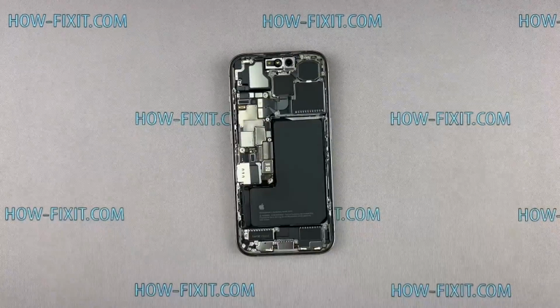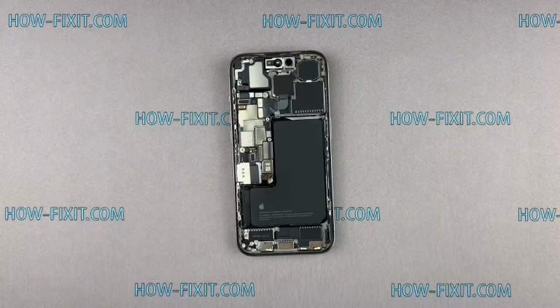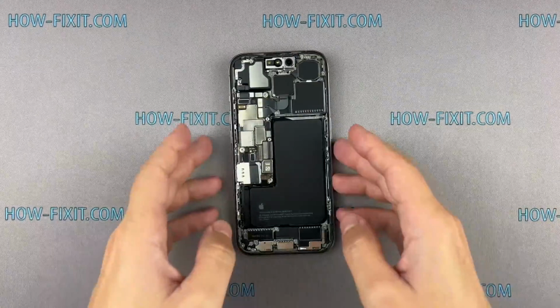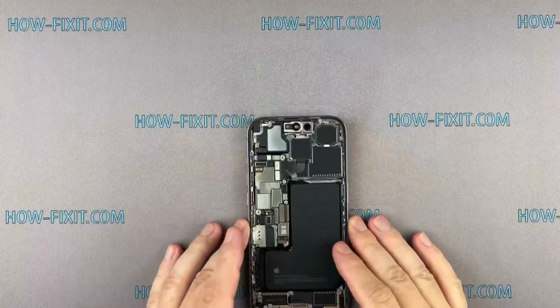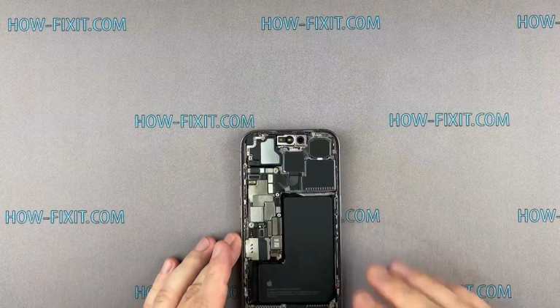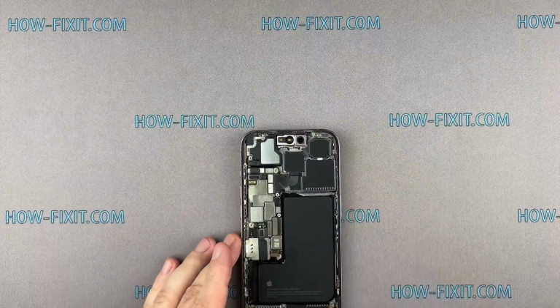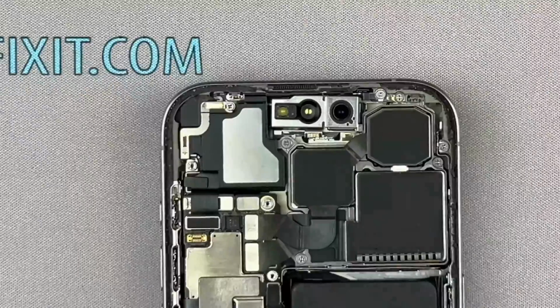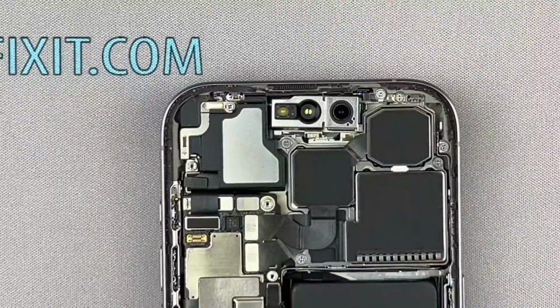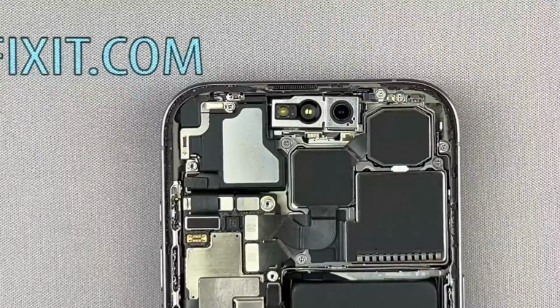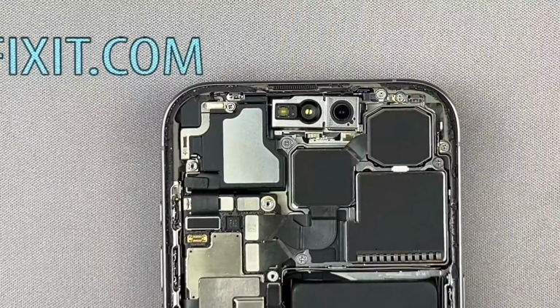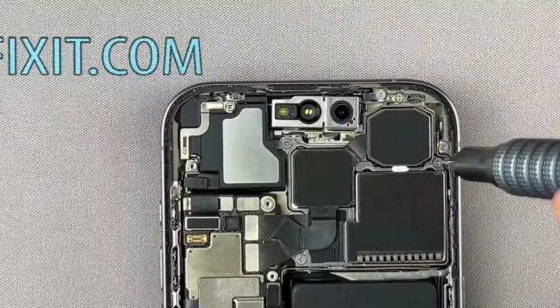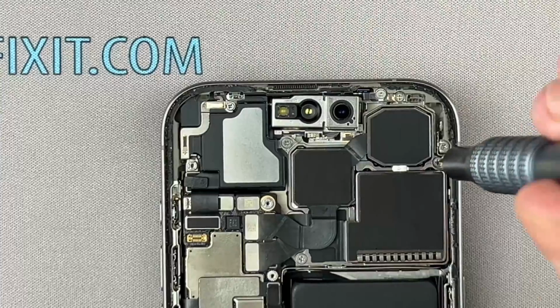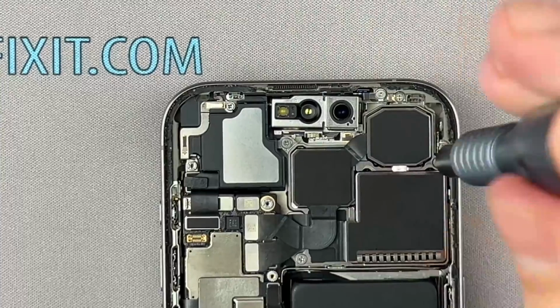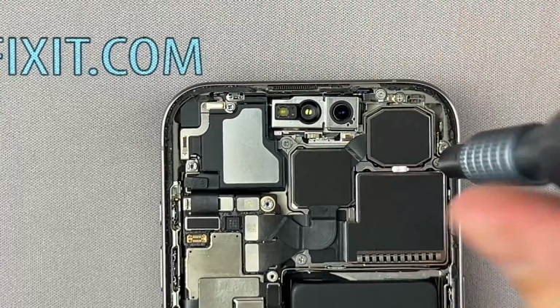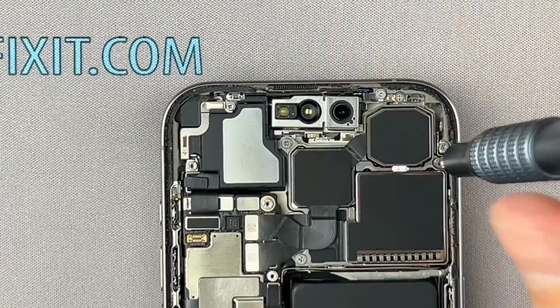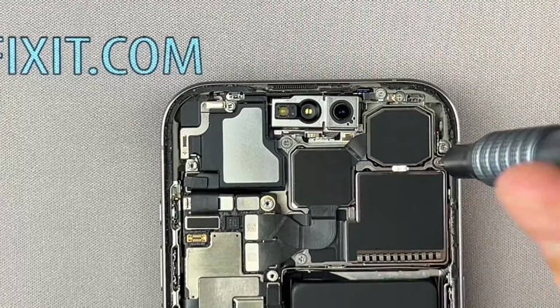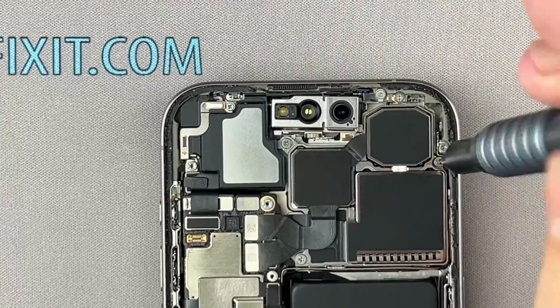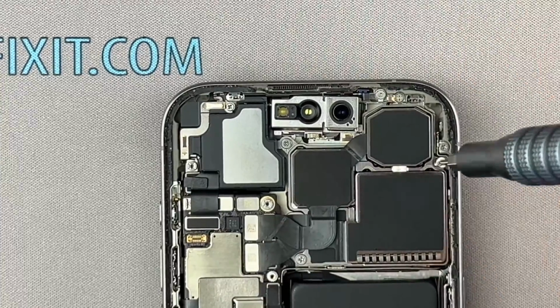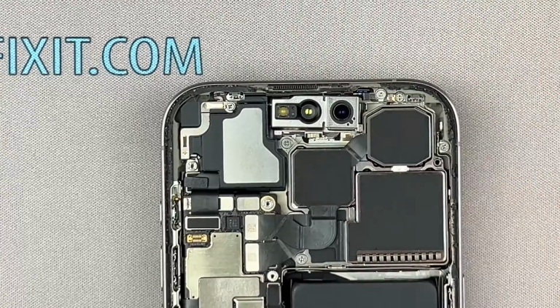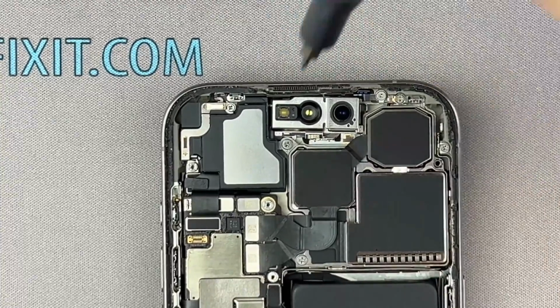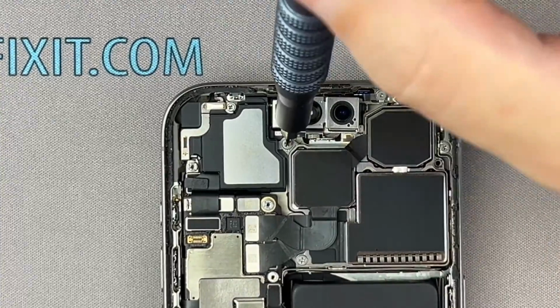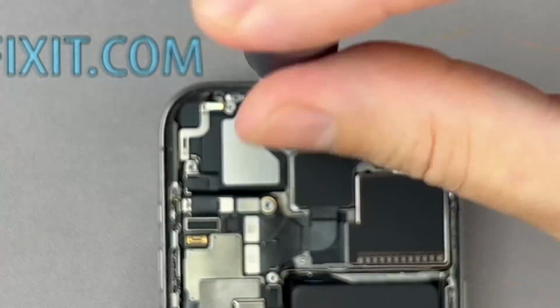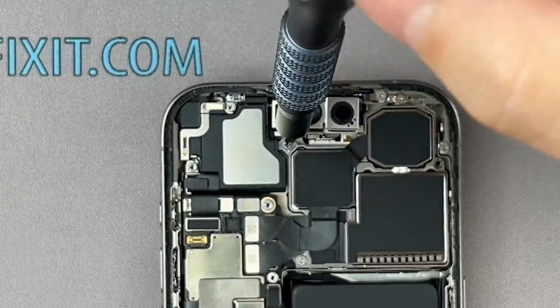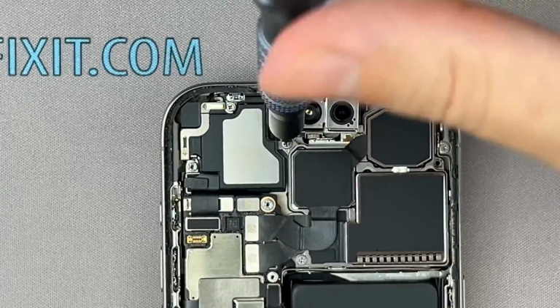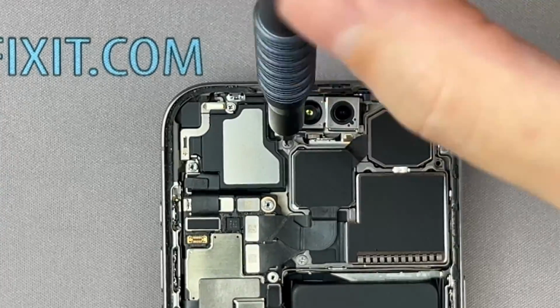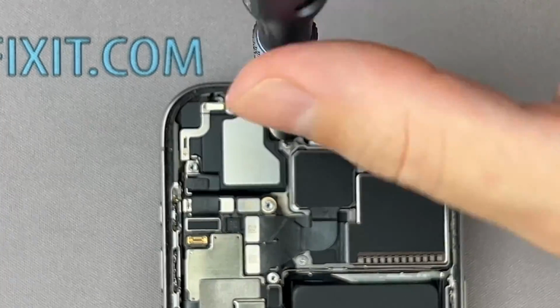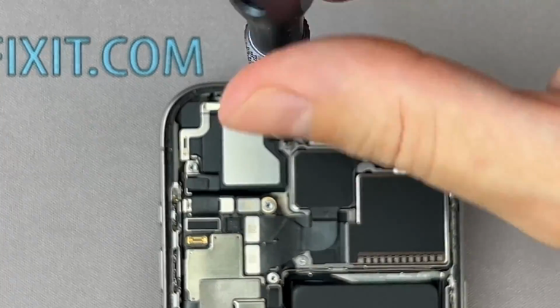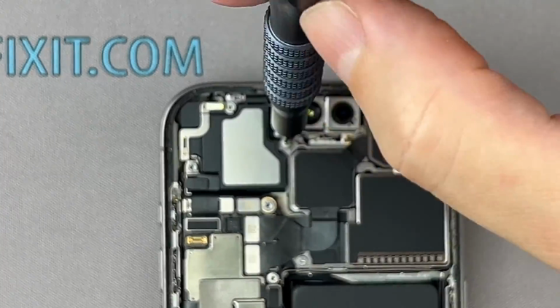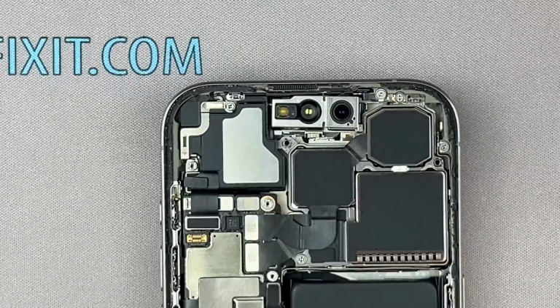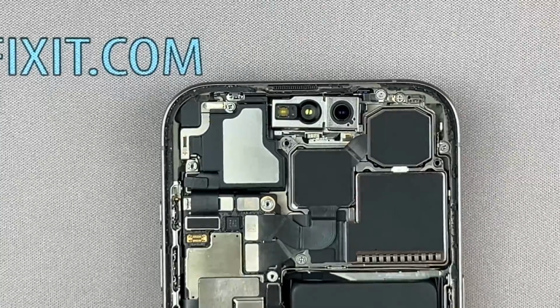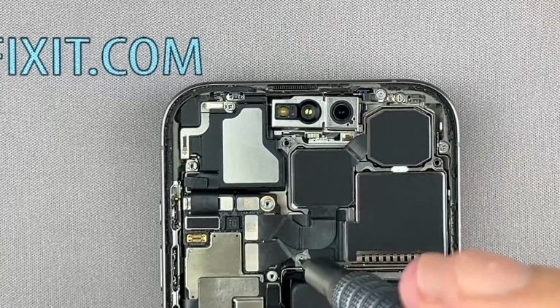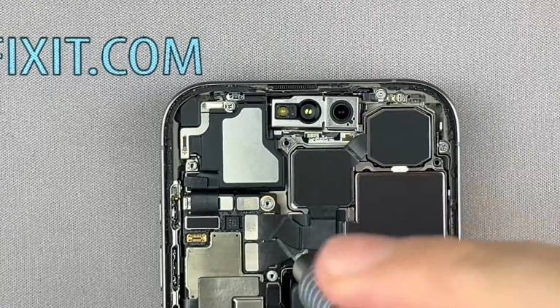Replacing the Face ID module on the iPhone is a quick process, taking around 5 minutes, but it comes with specific requirements, which I'll explain shortly.